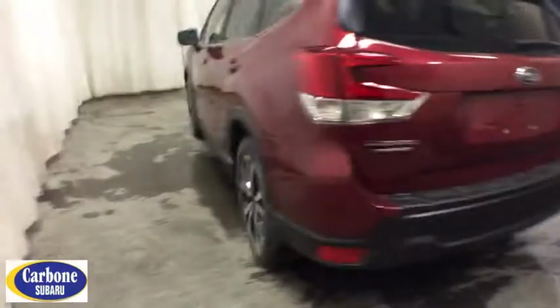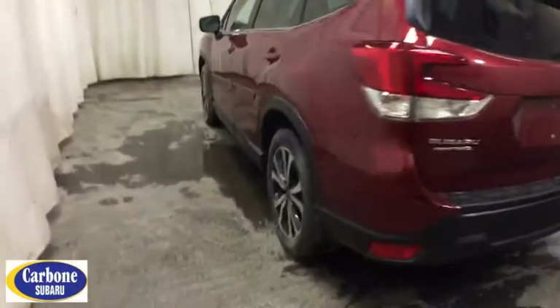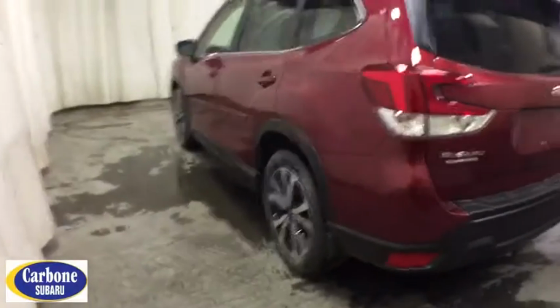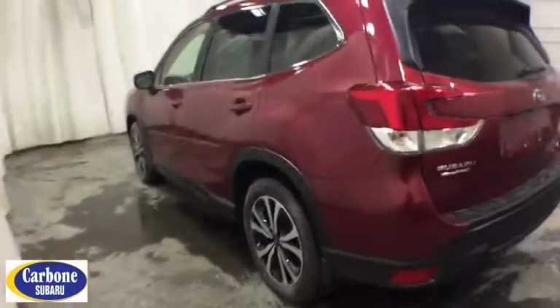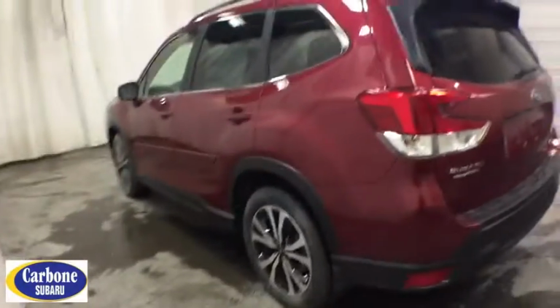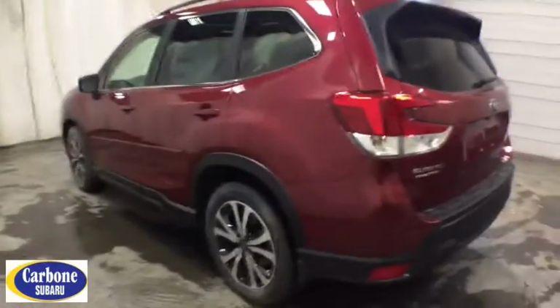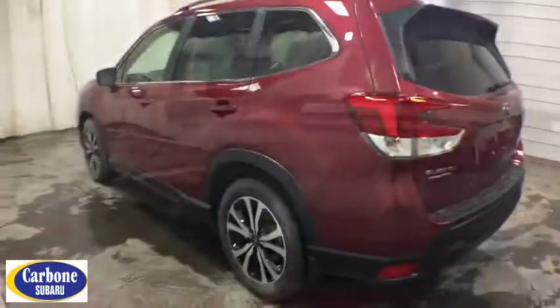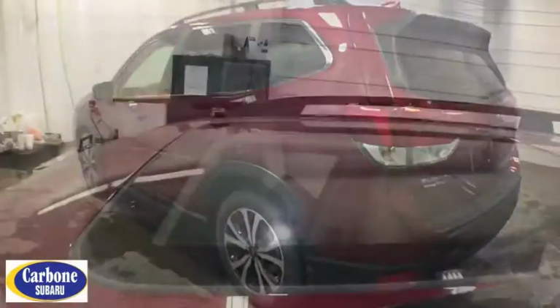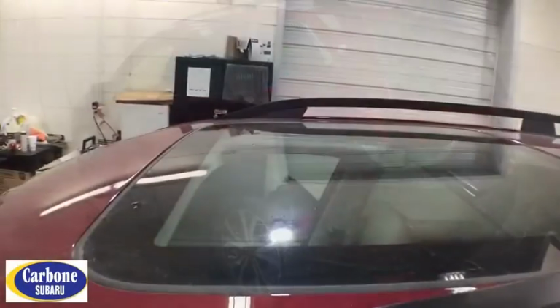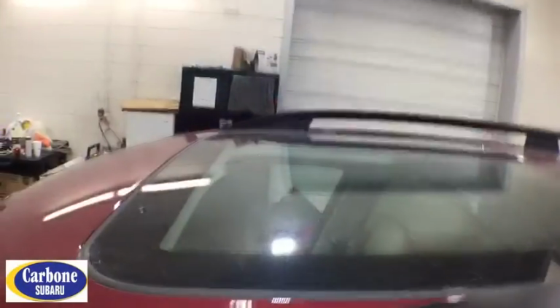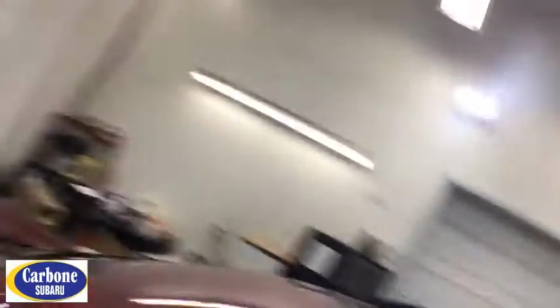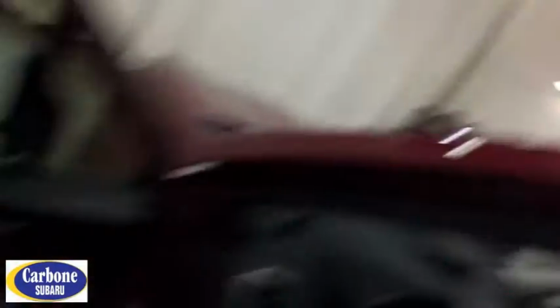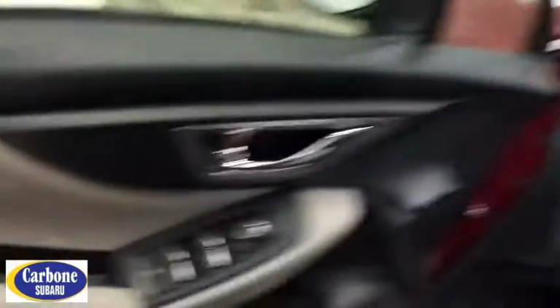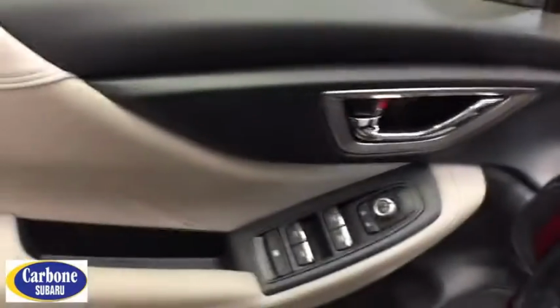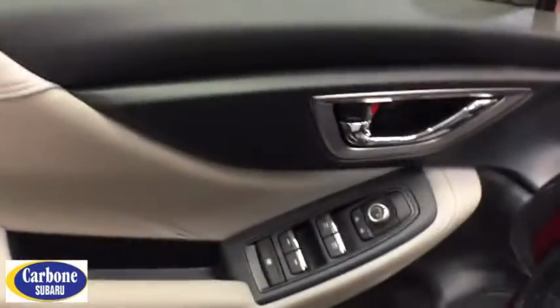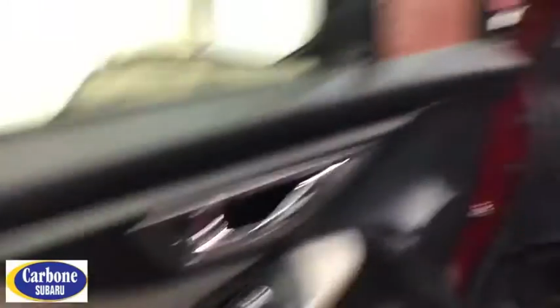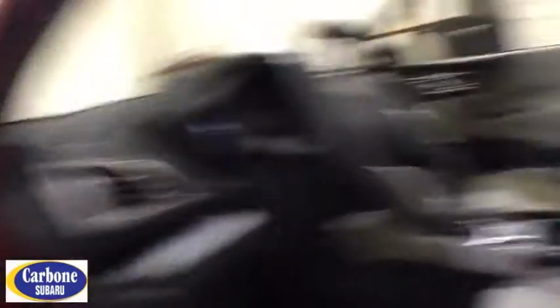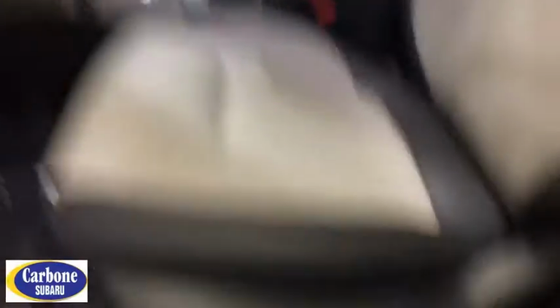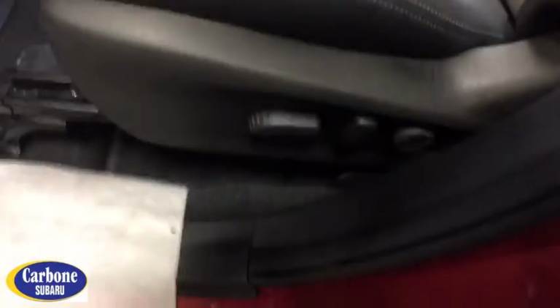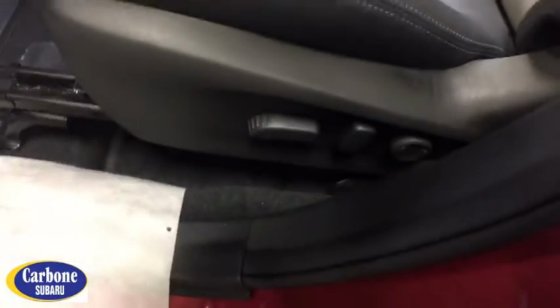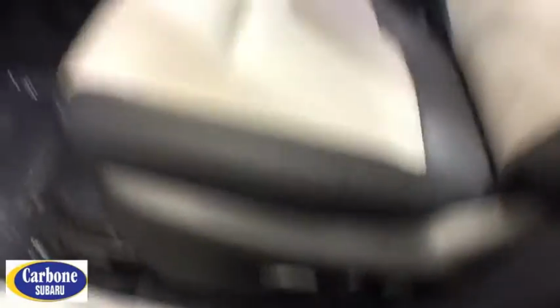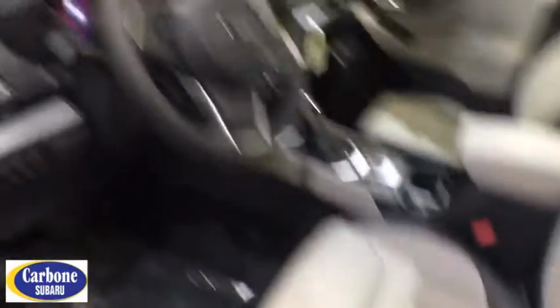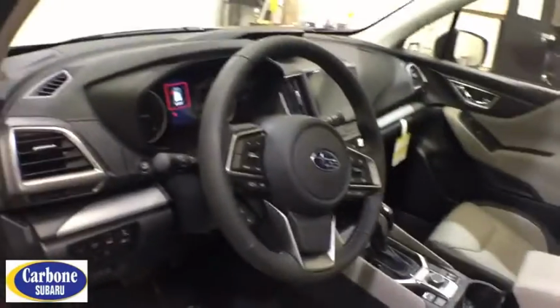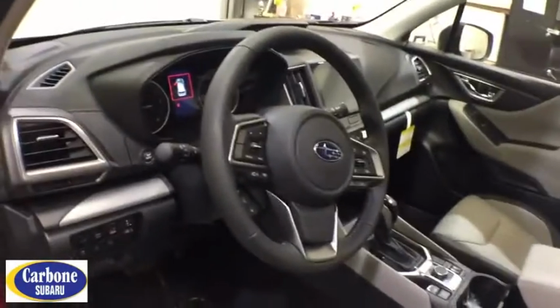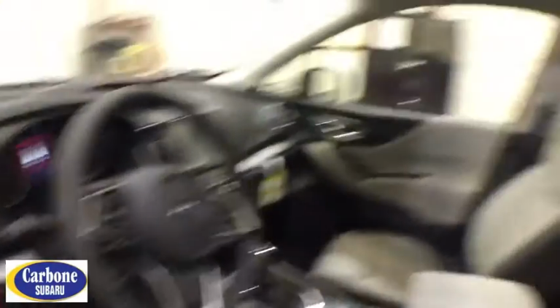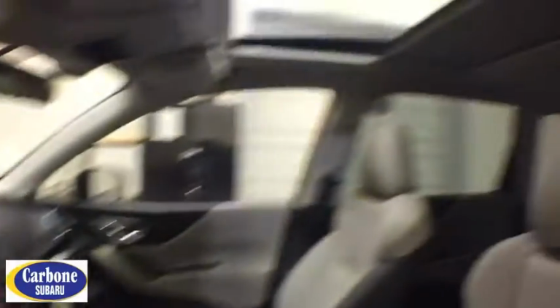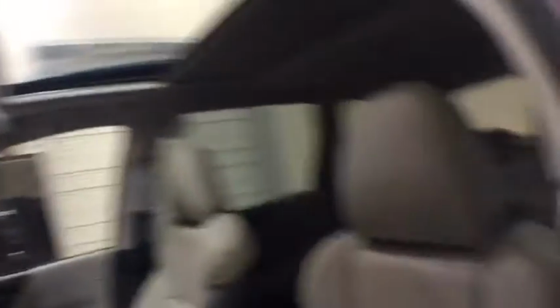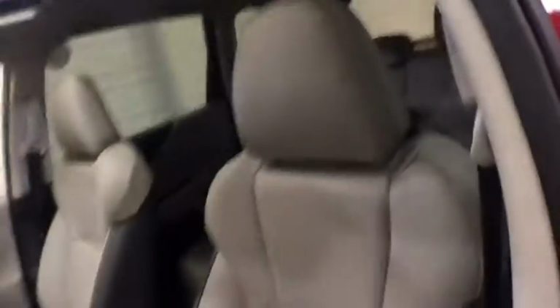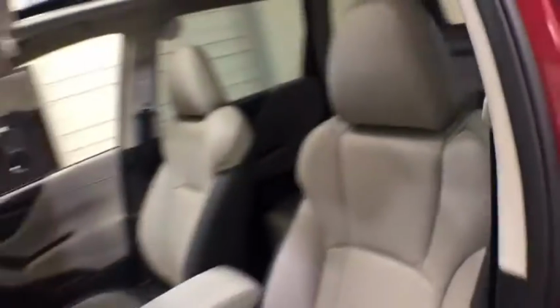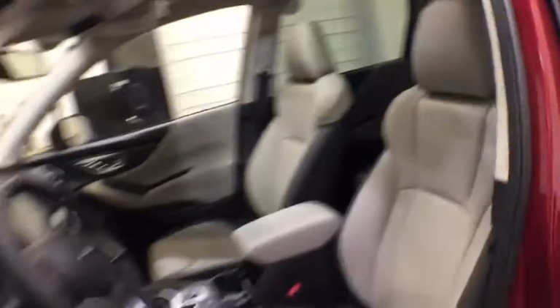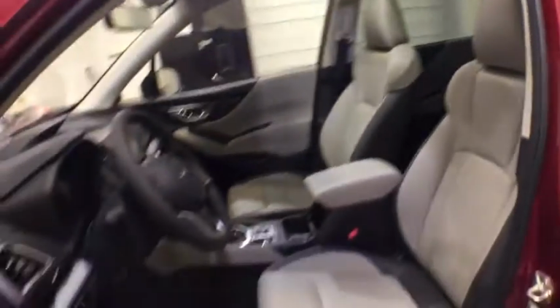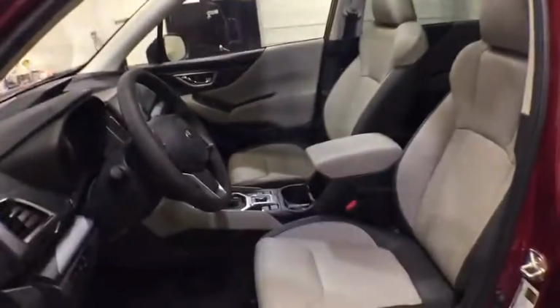Cruise control, four-wheel disc brakes, ABS four-wheel, front floor mats, rear defrost, auto-off headlights, AM-FM stereo radio, MP3 player, heated driver's seat.